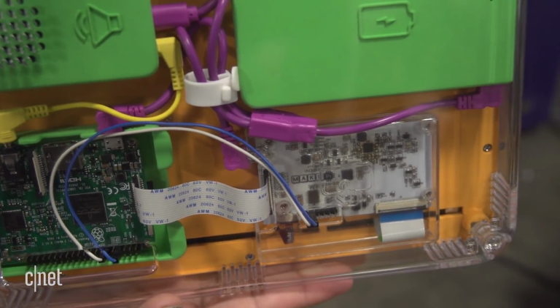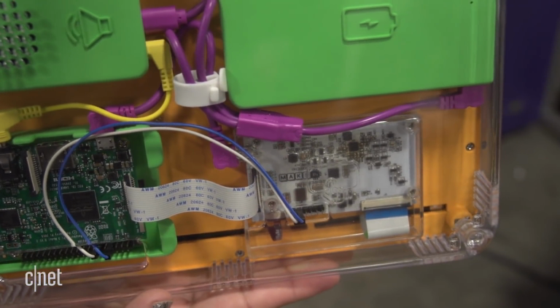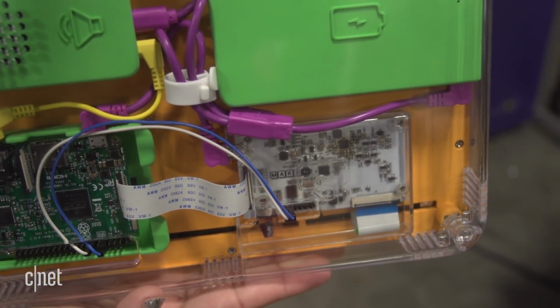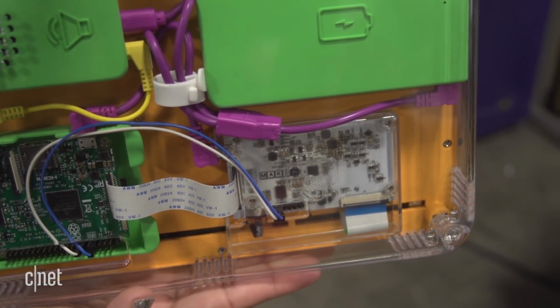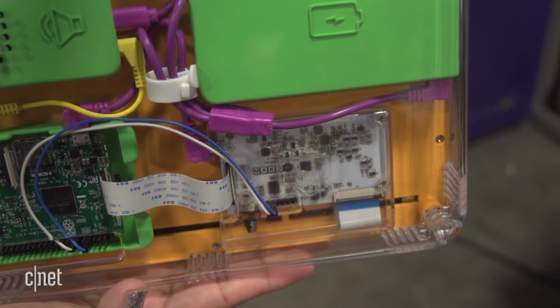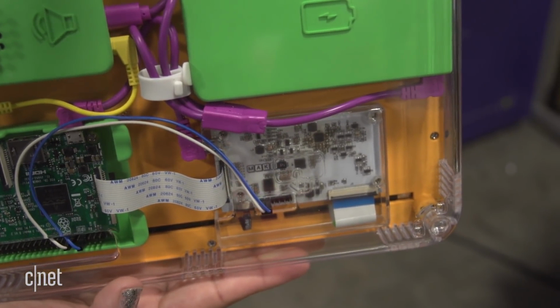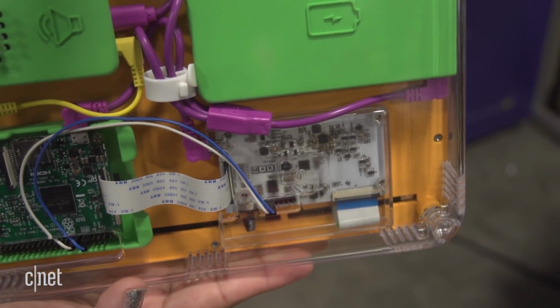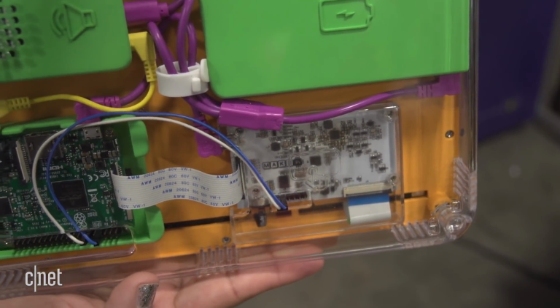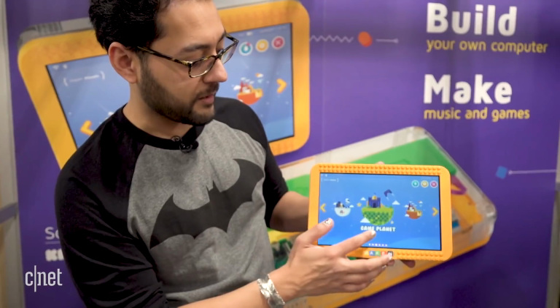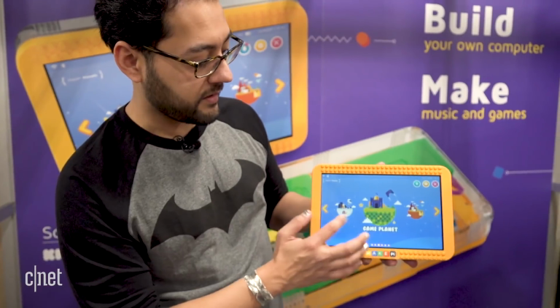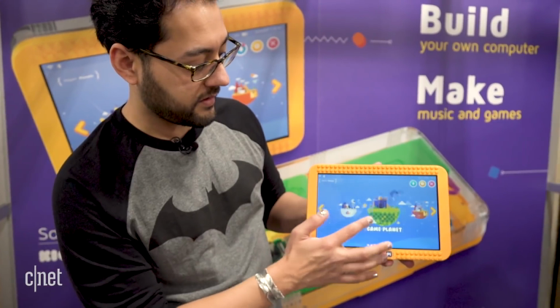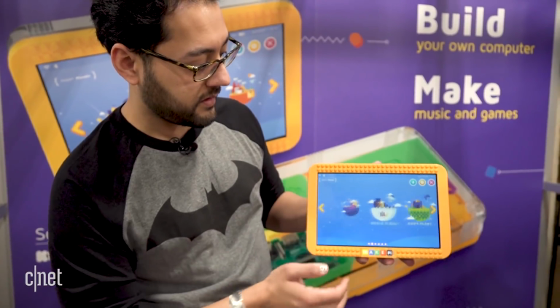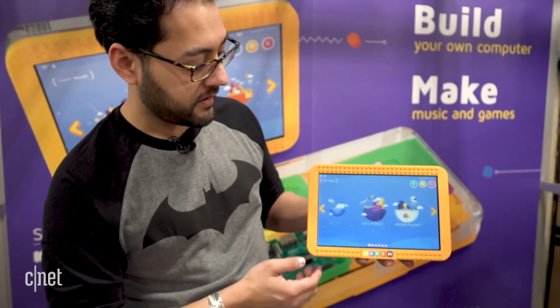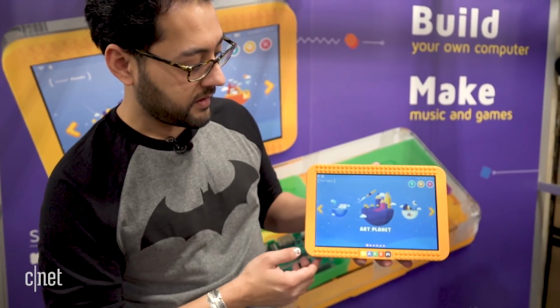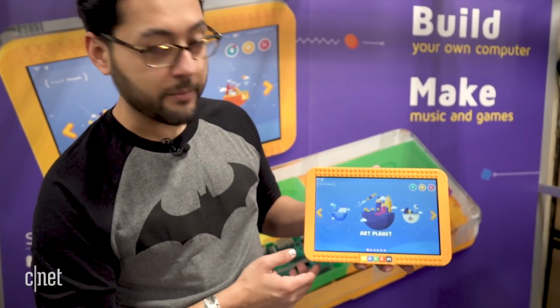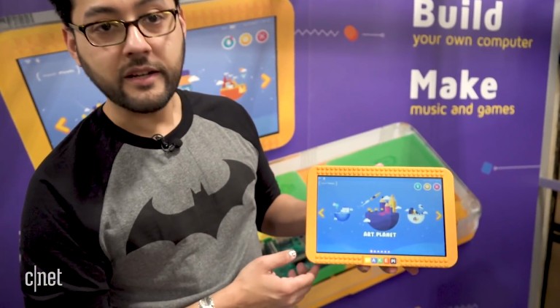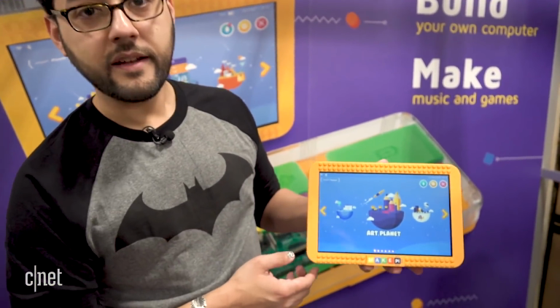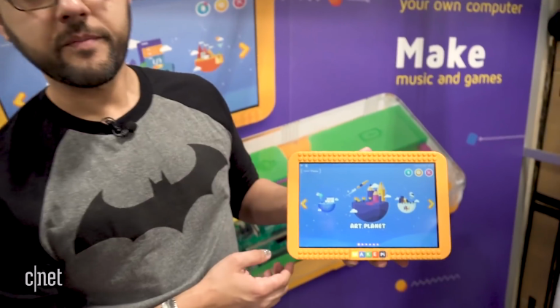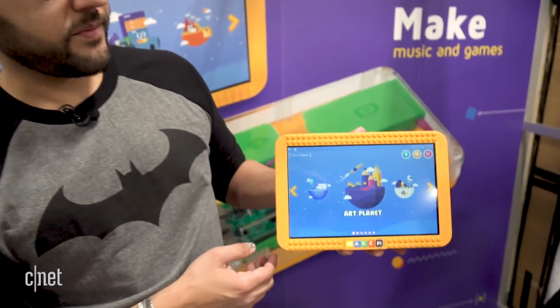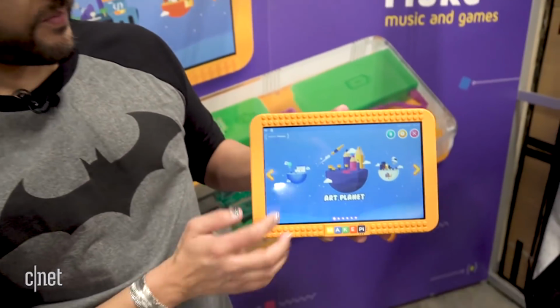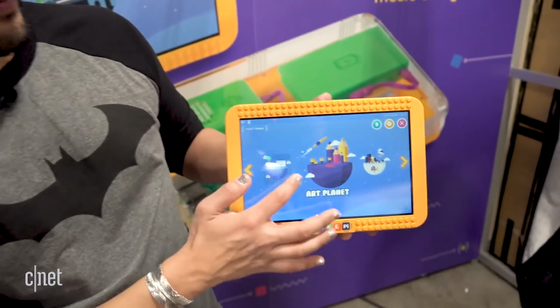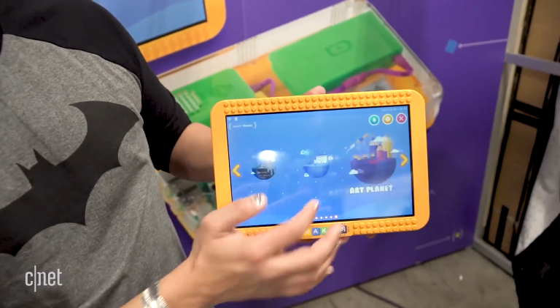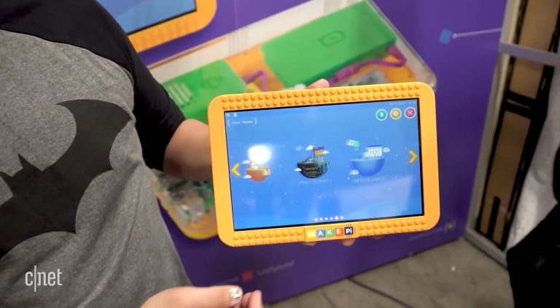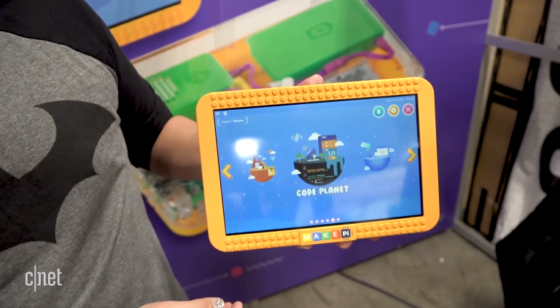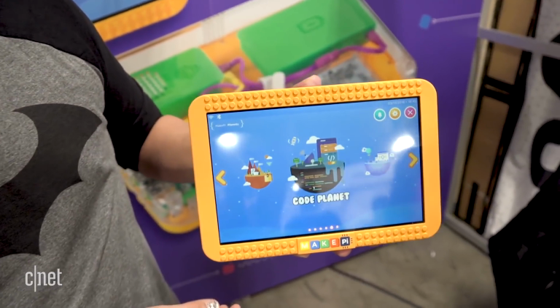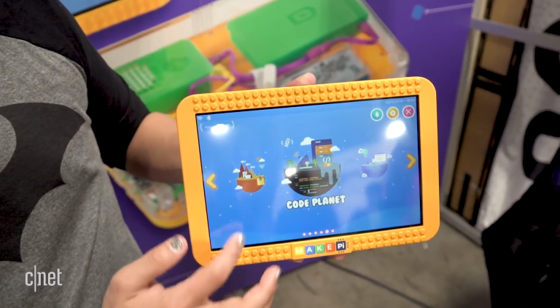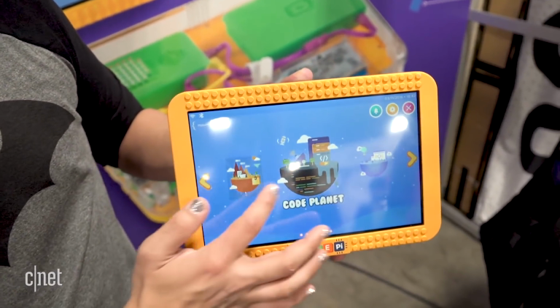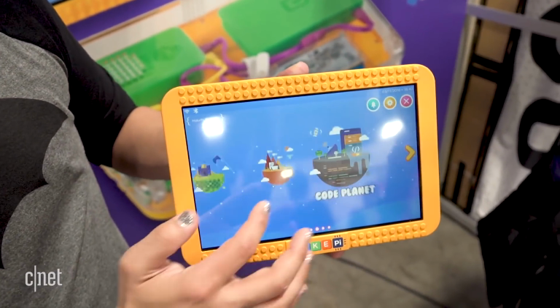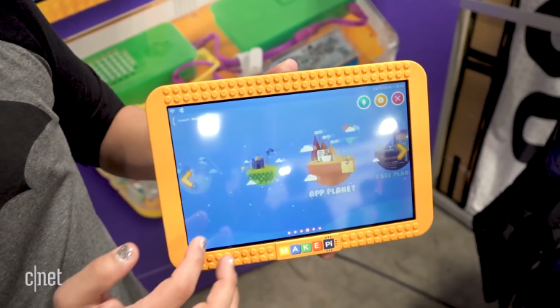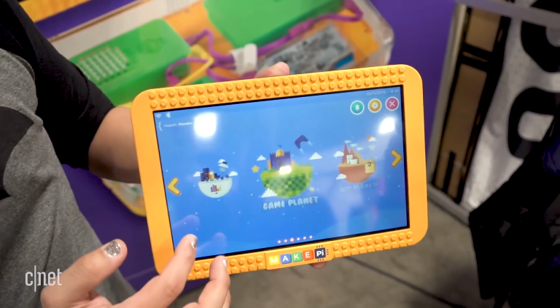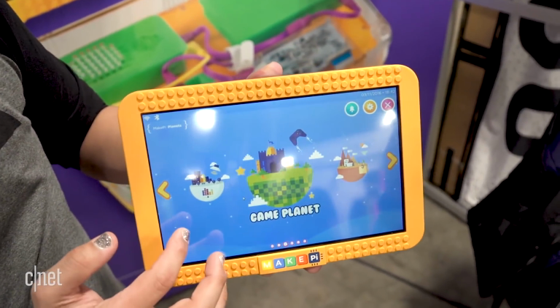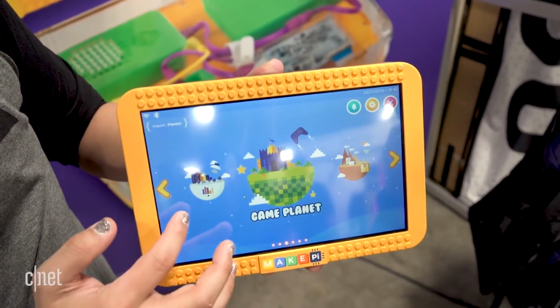They're launching a Kickstarter next month. The MakePad will cost $269 on Kickstarter. I'm Aya Zakhtar, and this is the MakePad by MakePi.